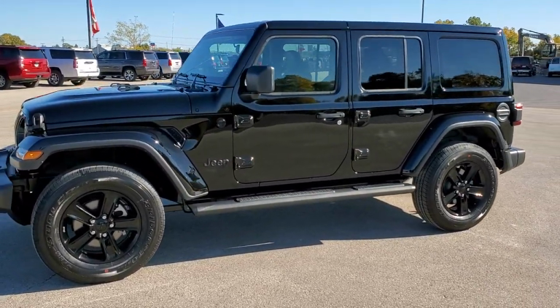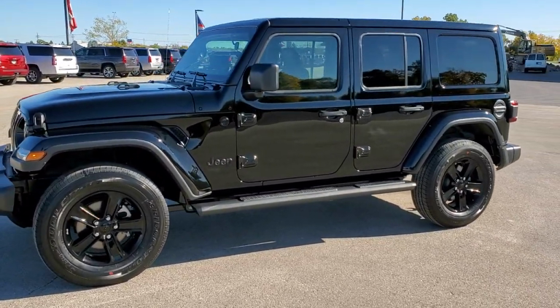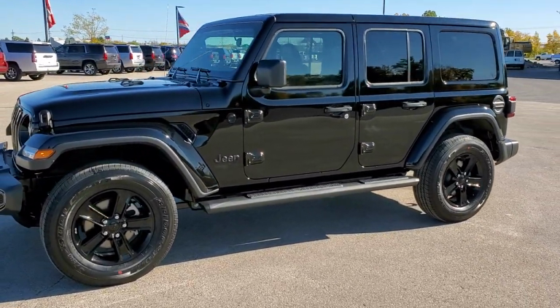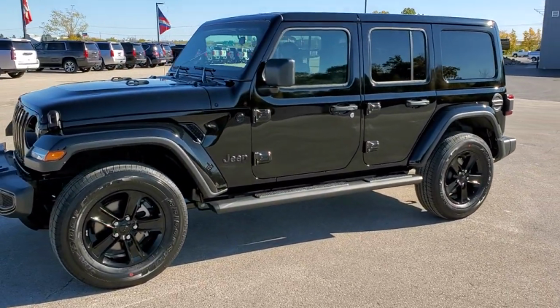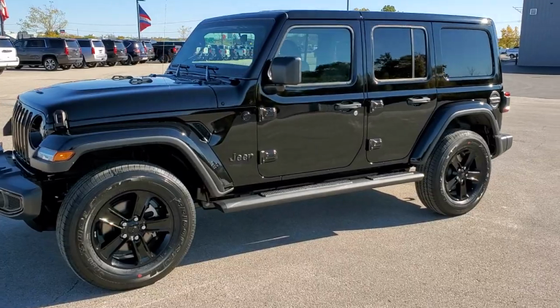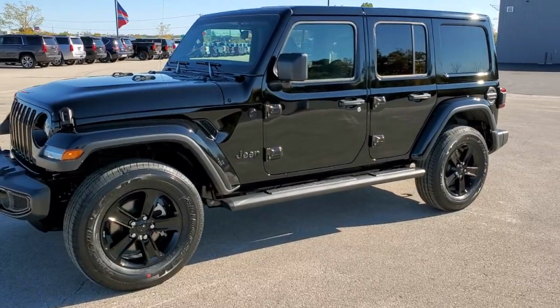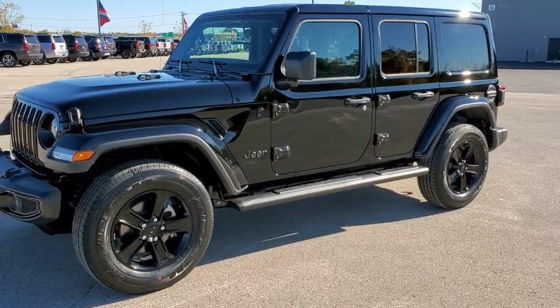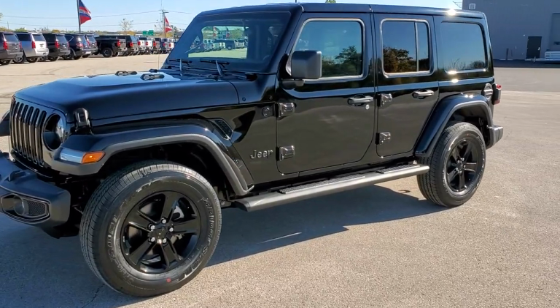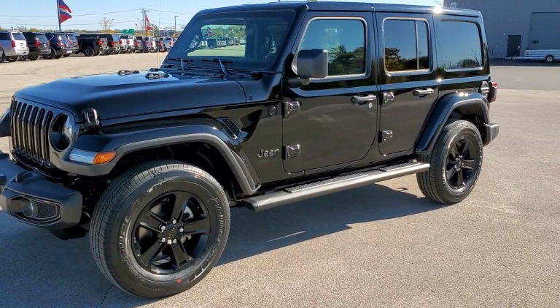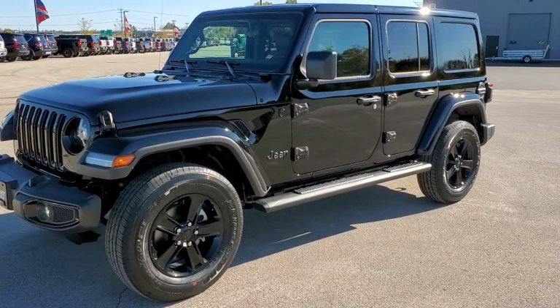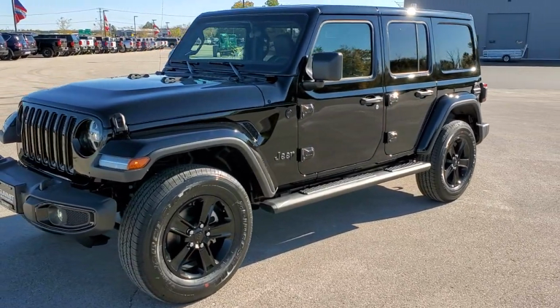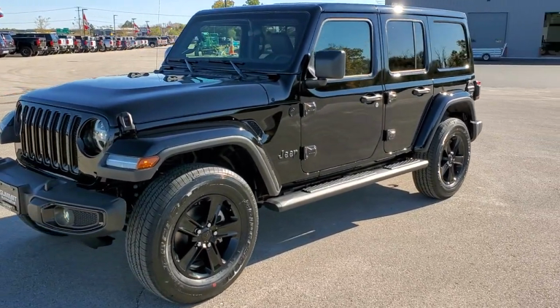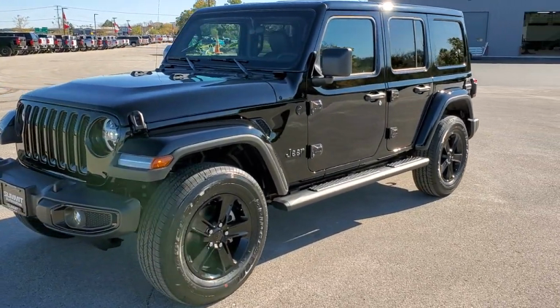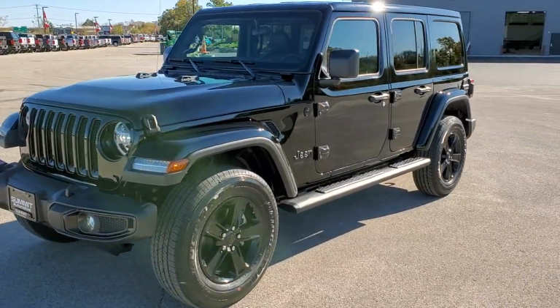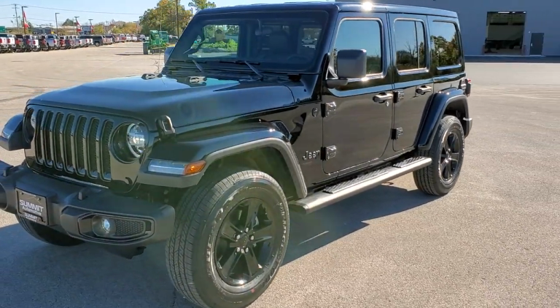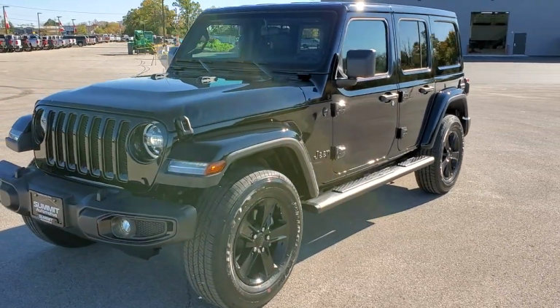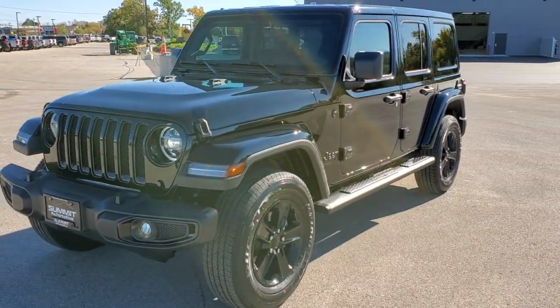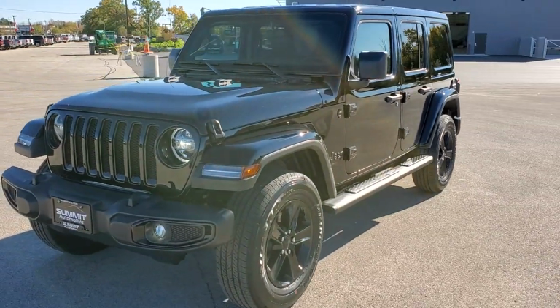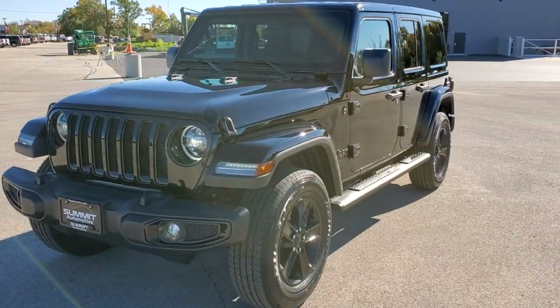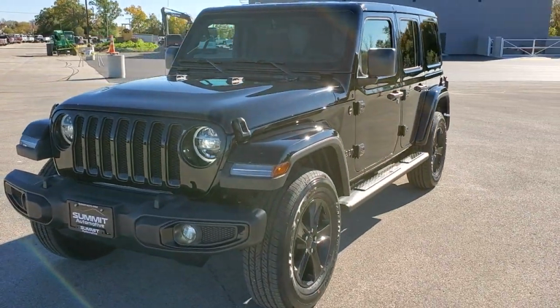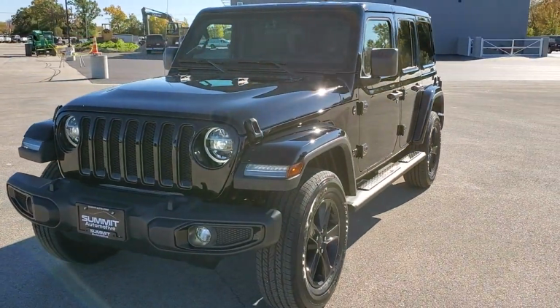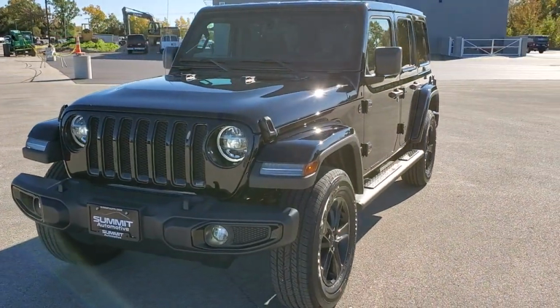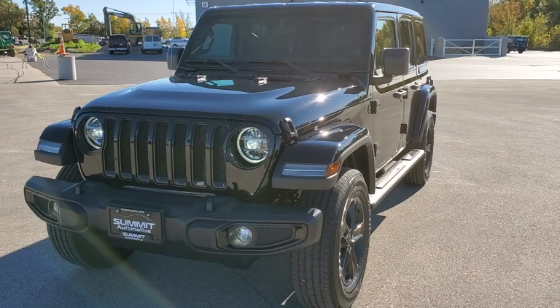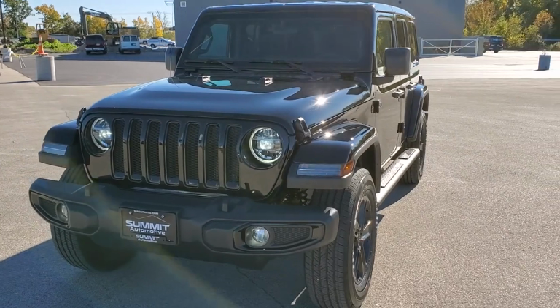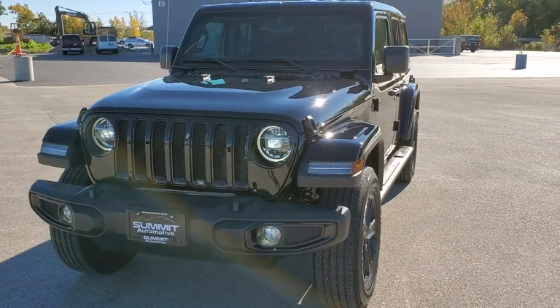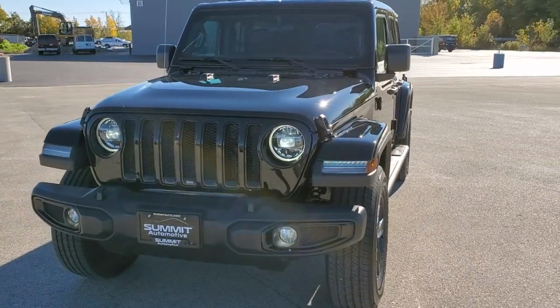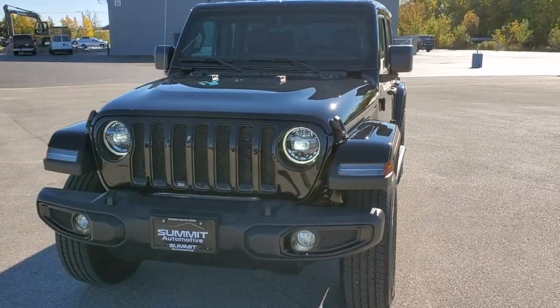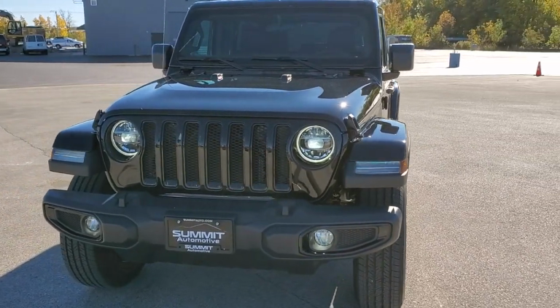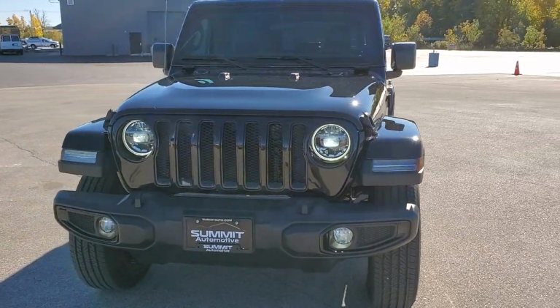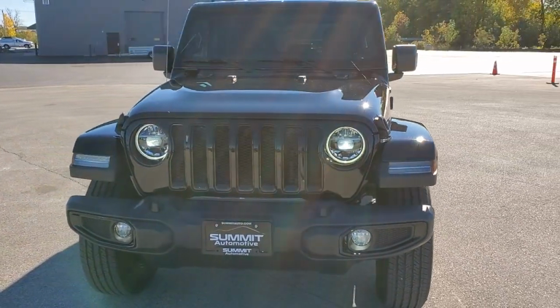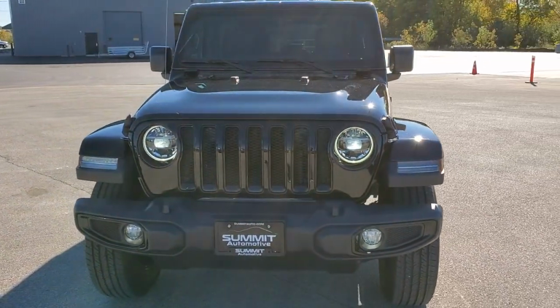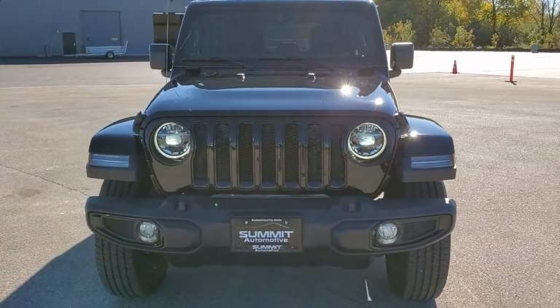A really good looking Wrangler — just doing a quick walk around. Color match hard top, fenders, and the LED lights.